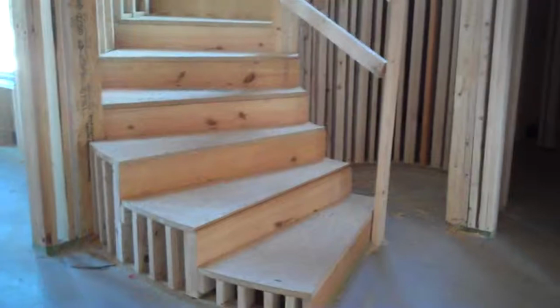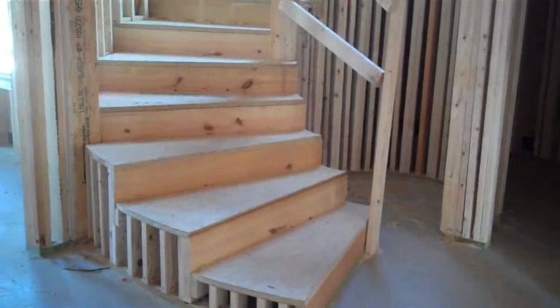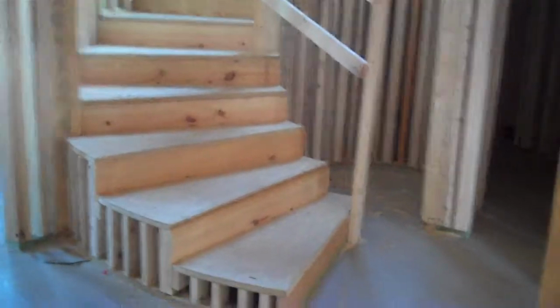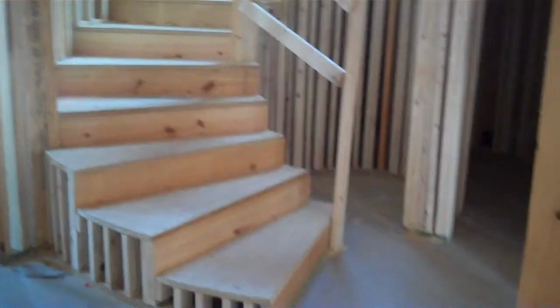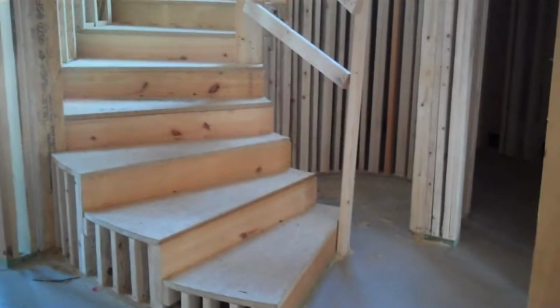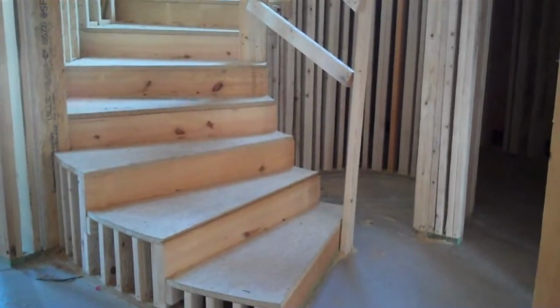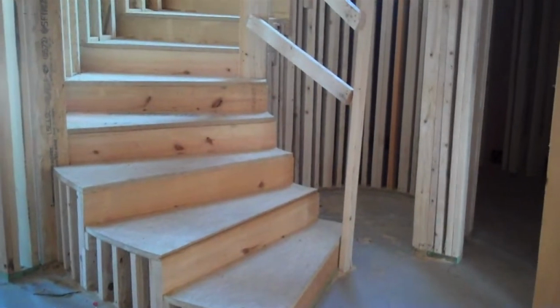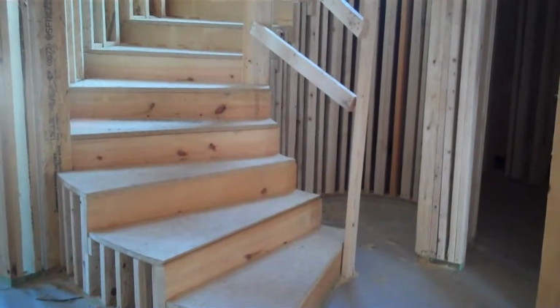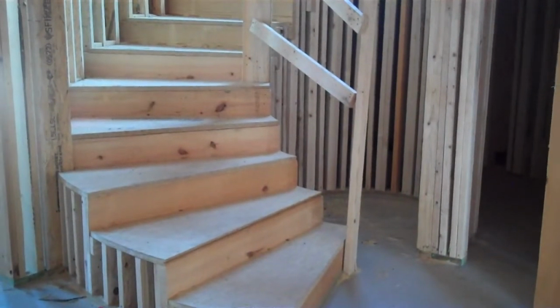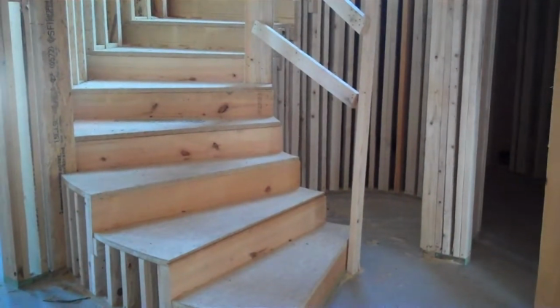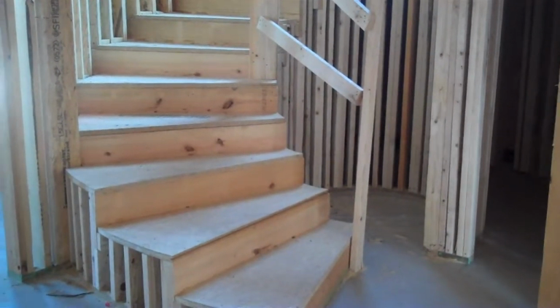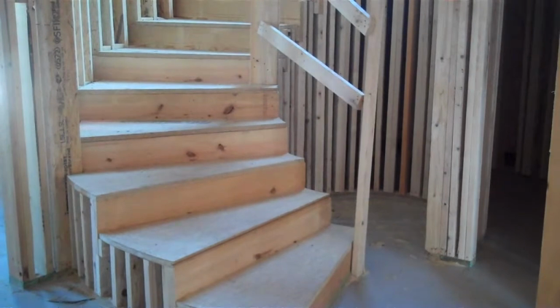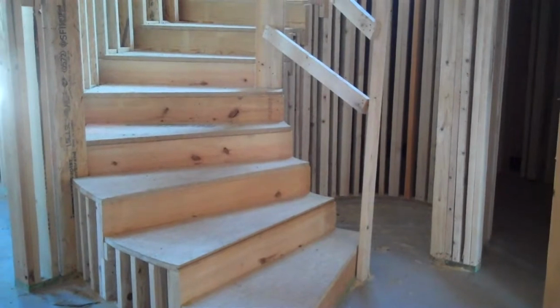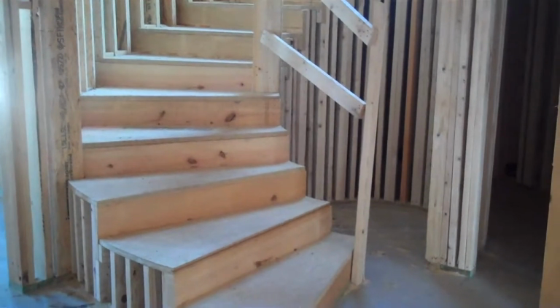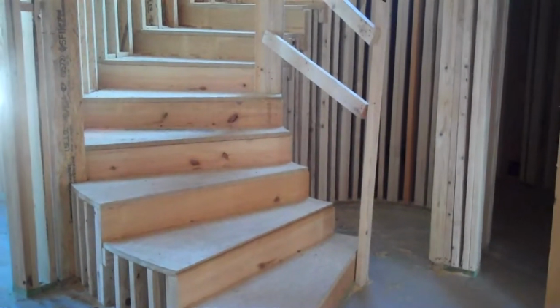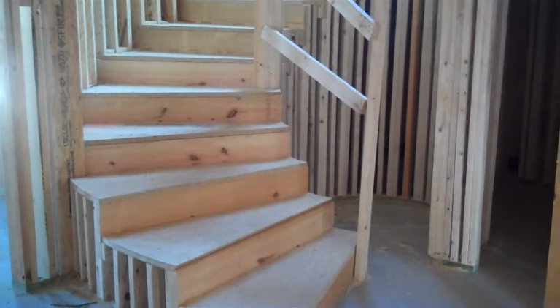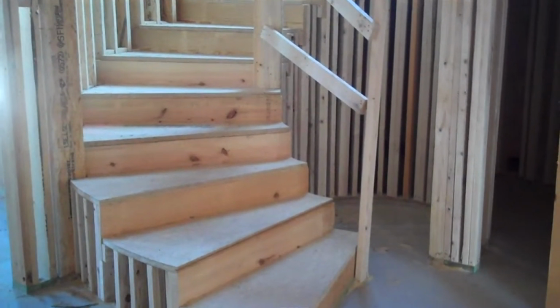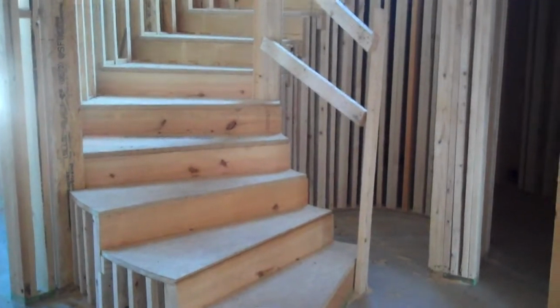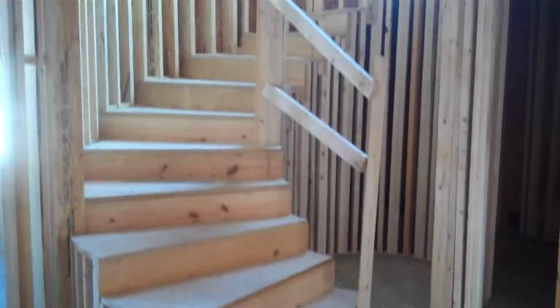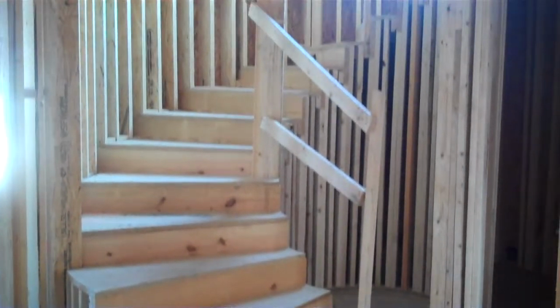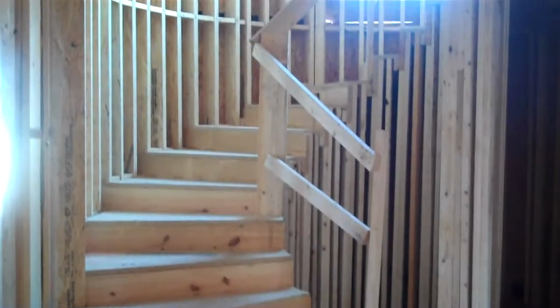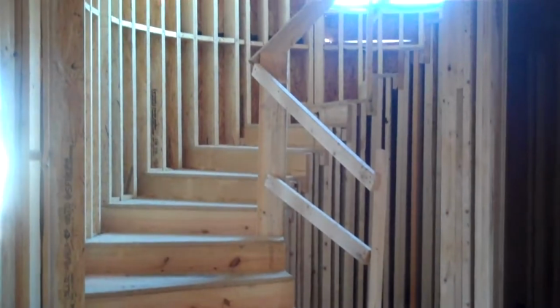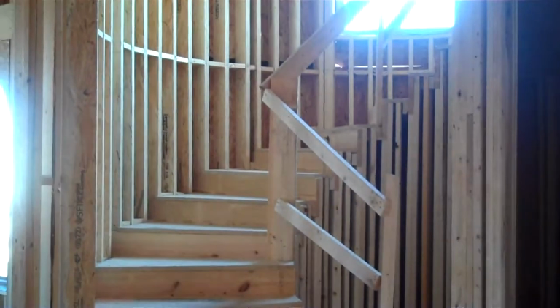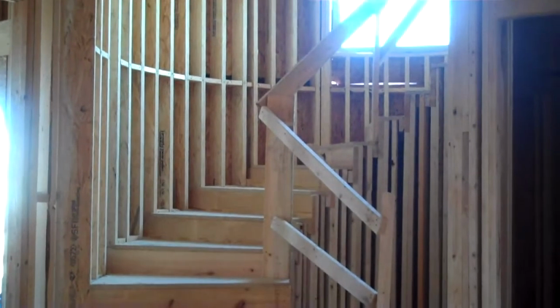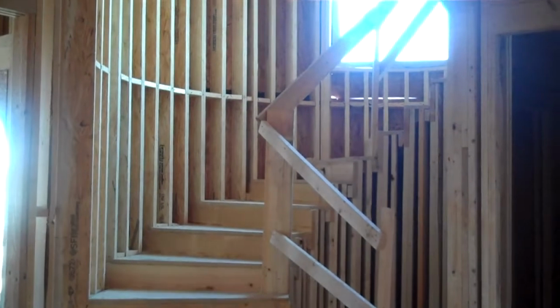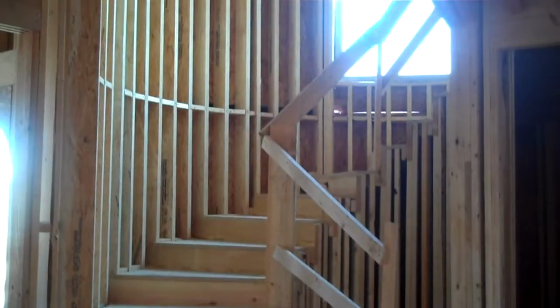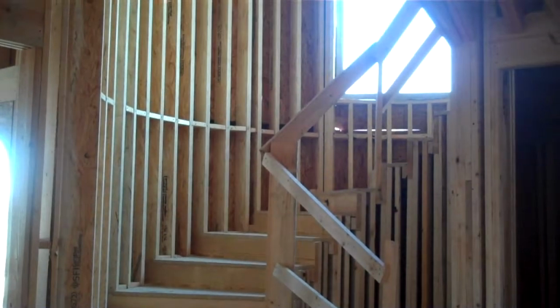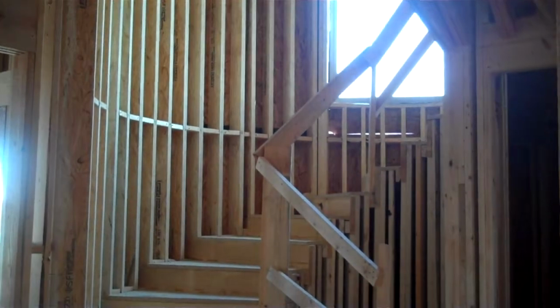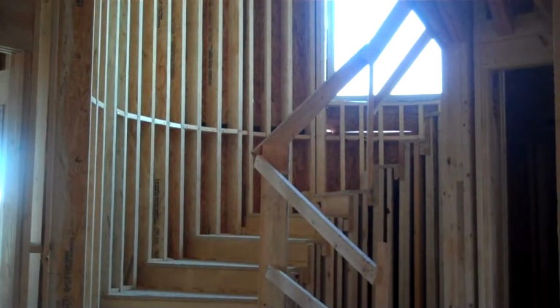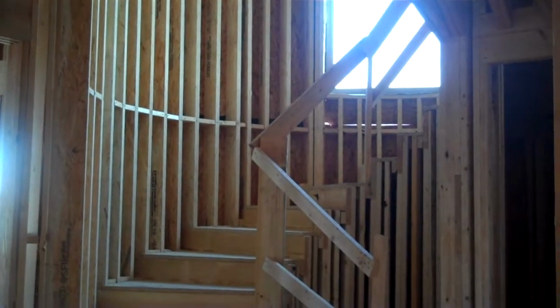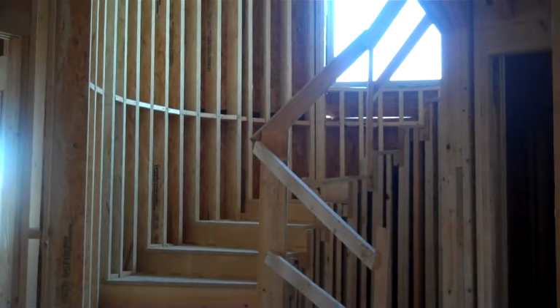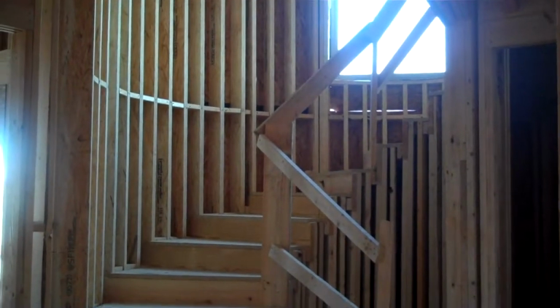Good morning, this is Matthew Bailey with Master's Touch Custom Homes. I'm going to be talking this morning about balloon framing two-story walls and stairwells and dome ceilings.